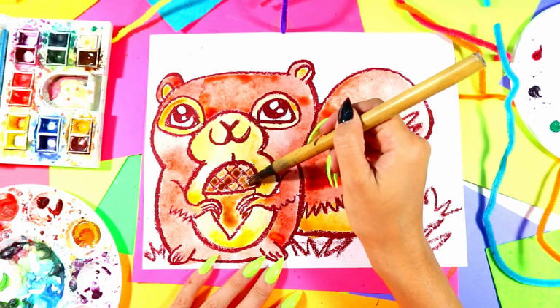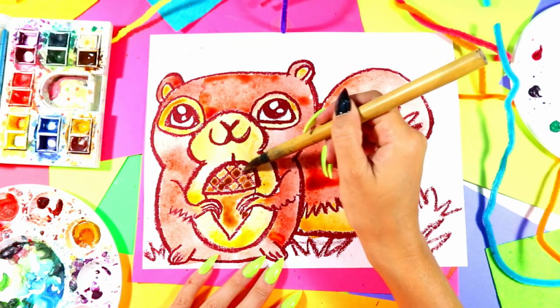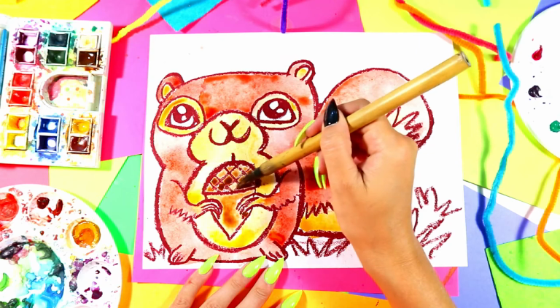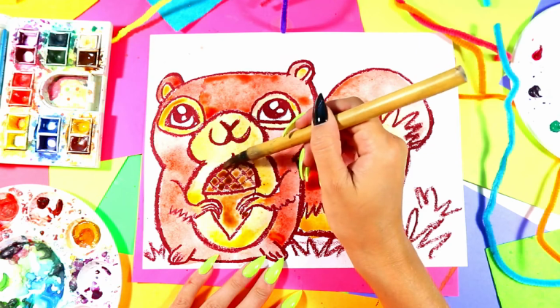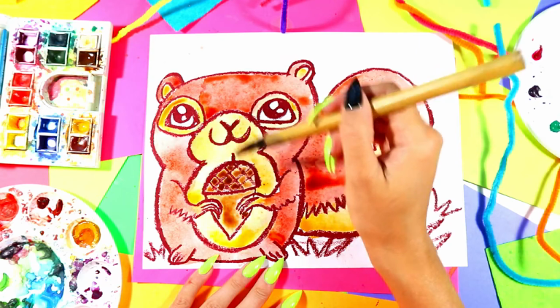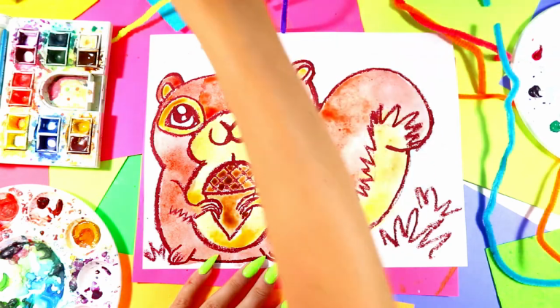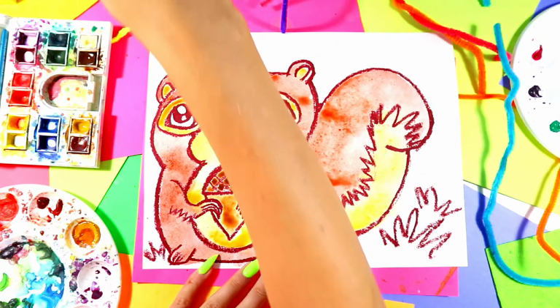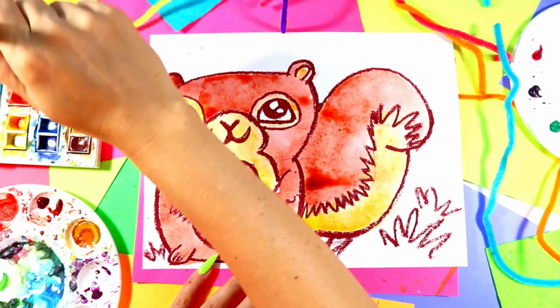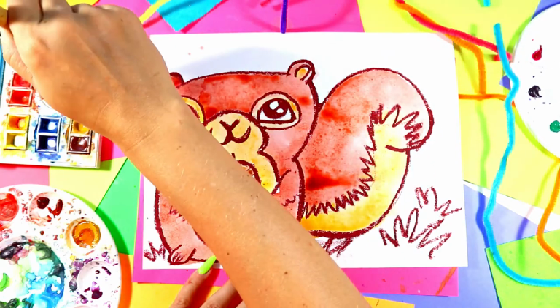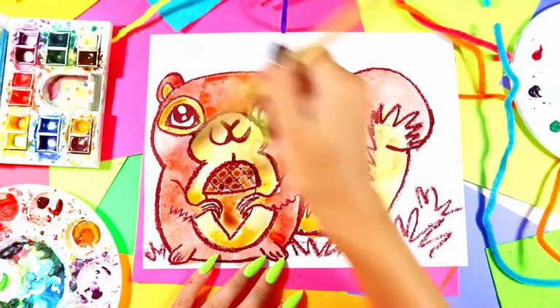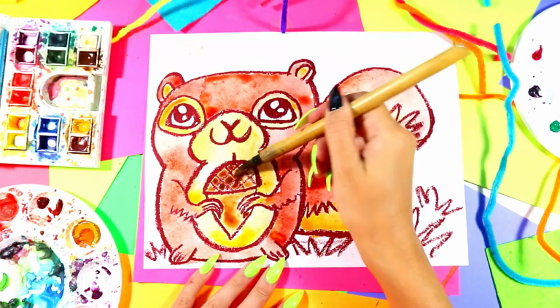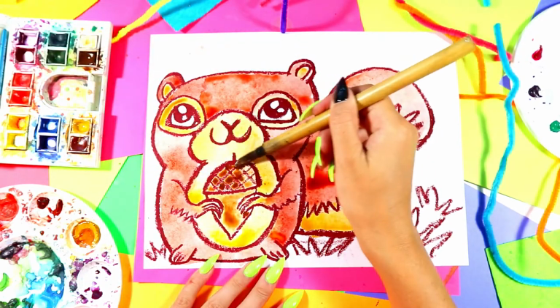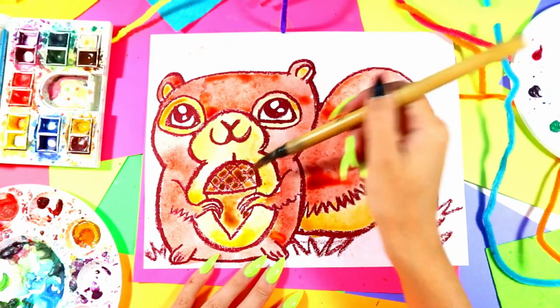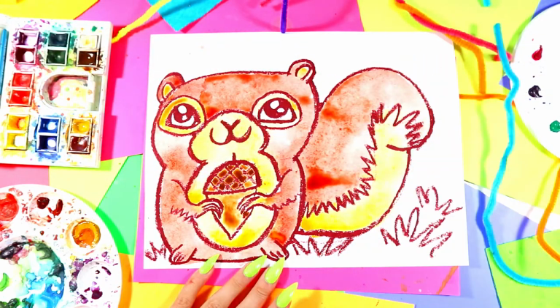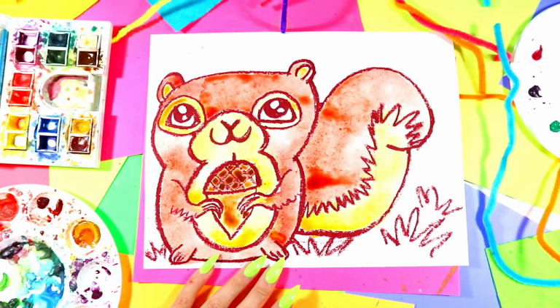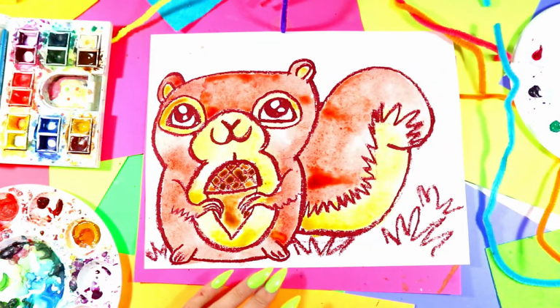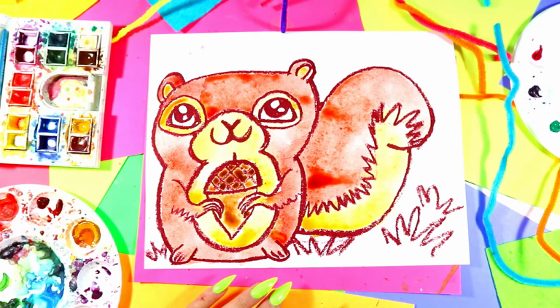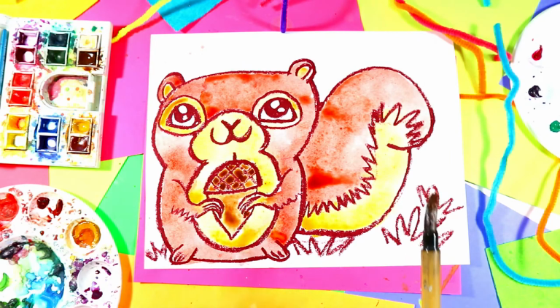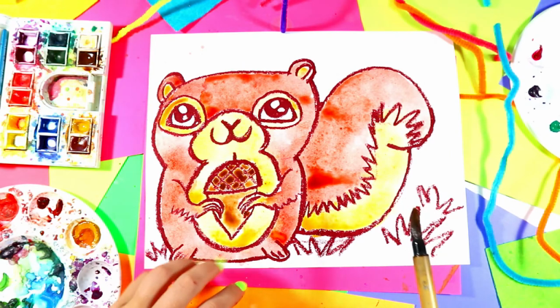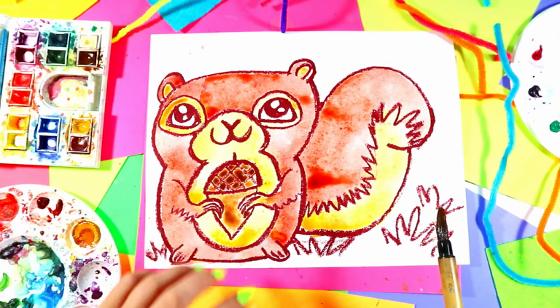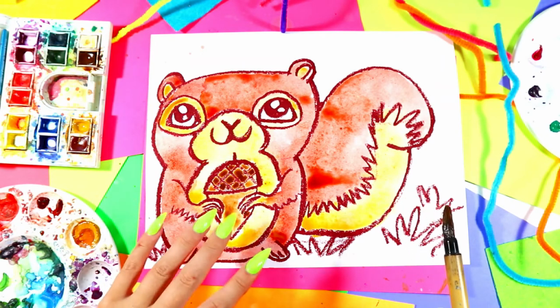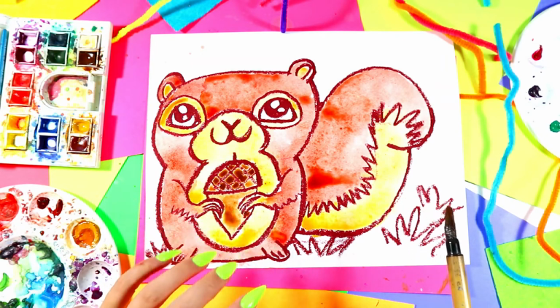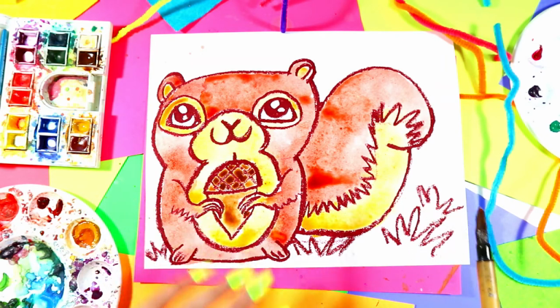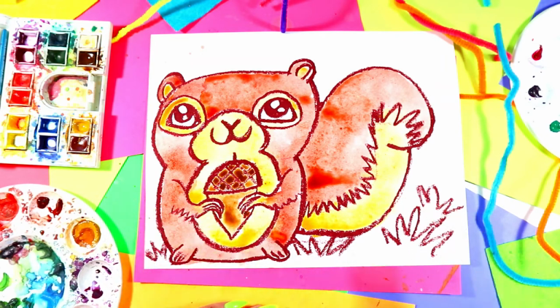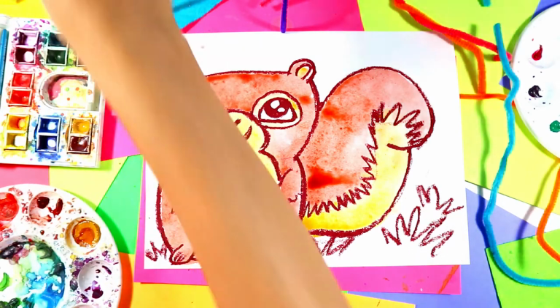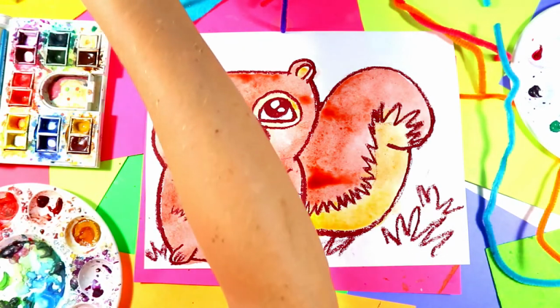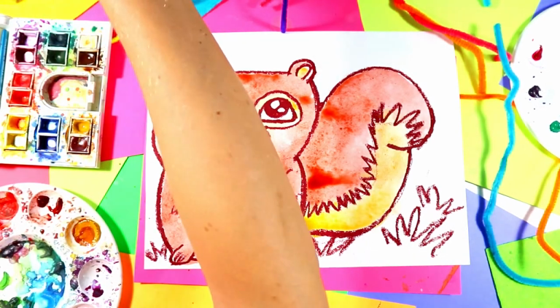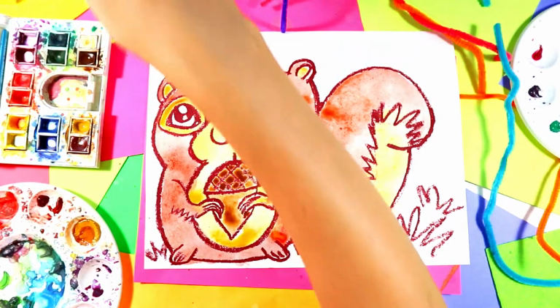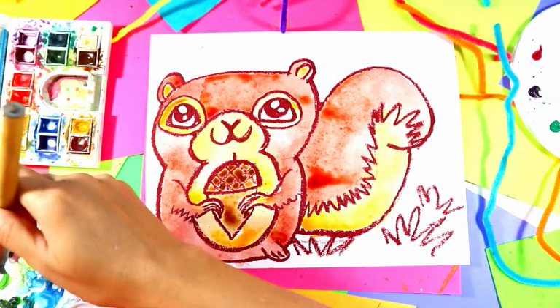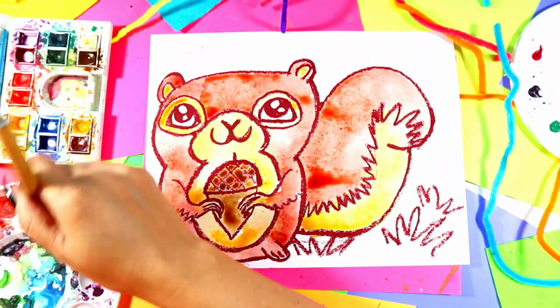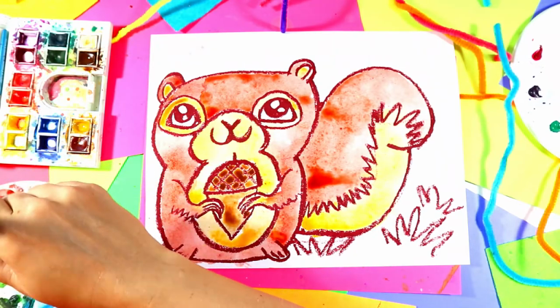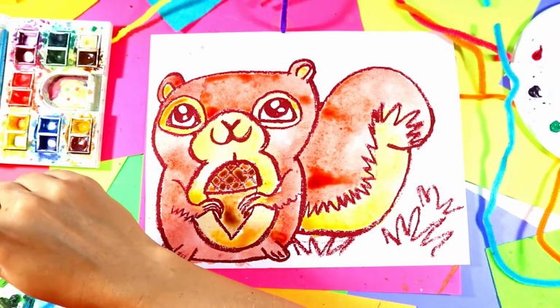As you can see, as we're painting, that oil pastel is resisting the paint — it's pushing that paint away, so we're not covering up any of our lines. And that's called resist painting.